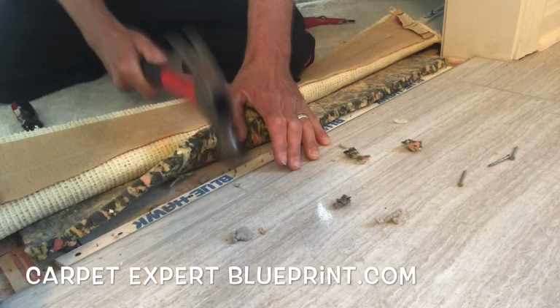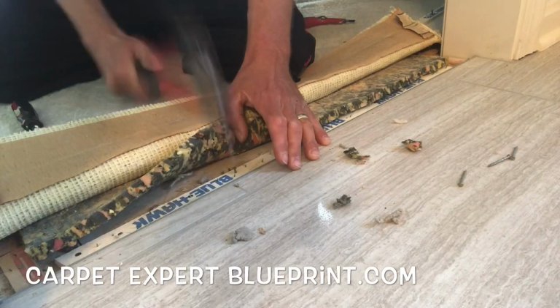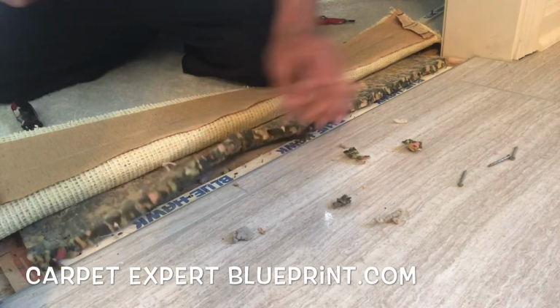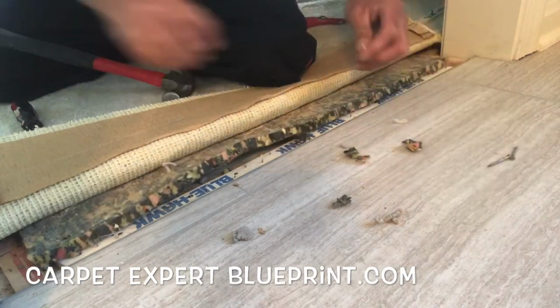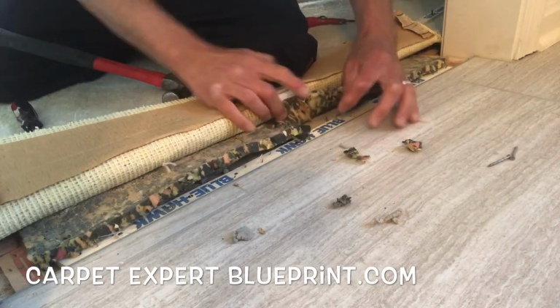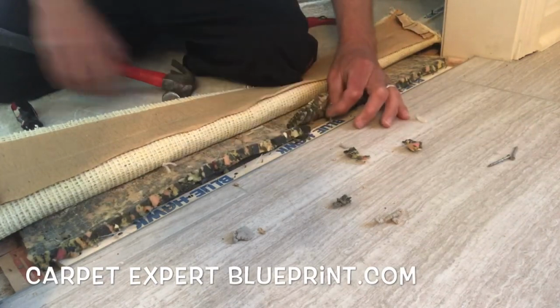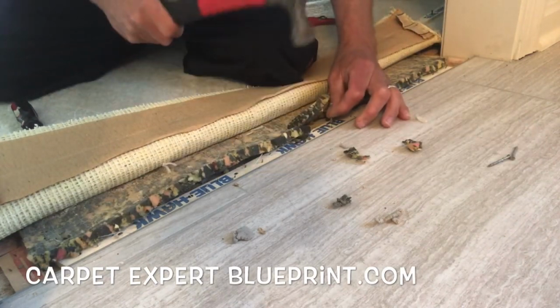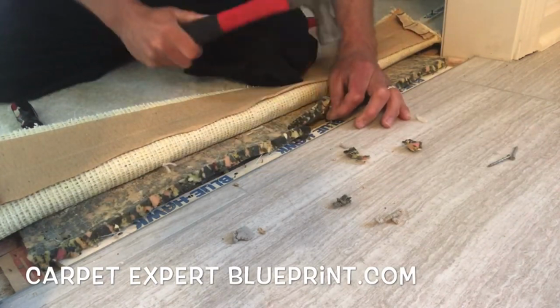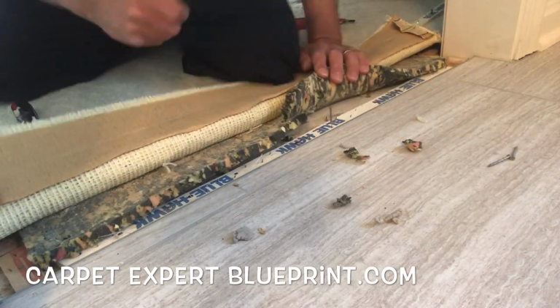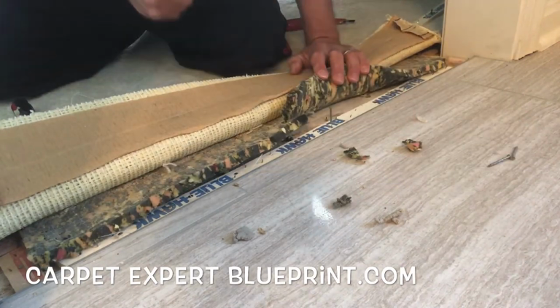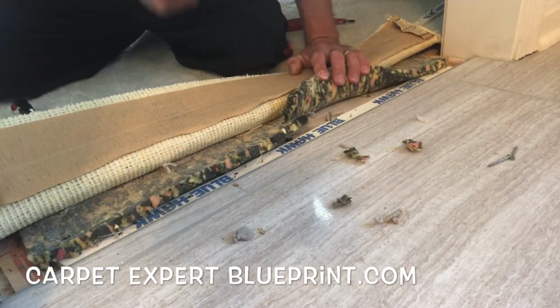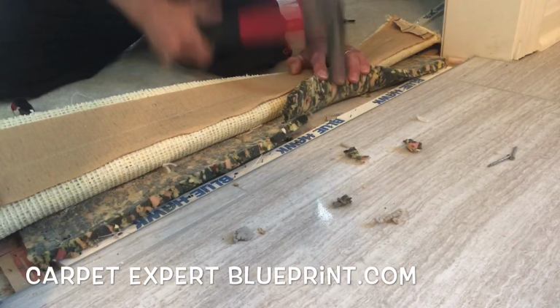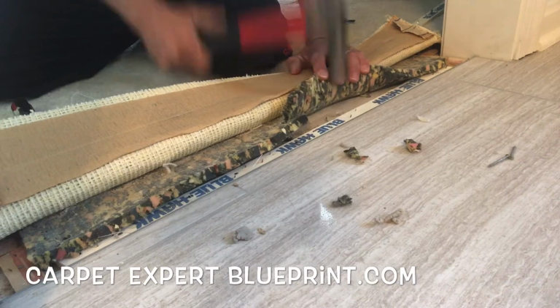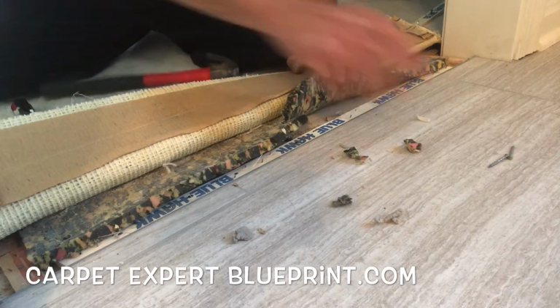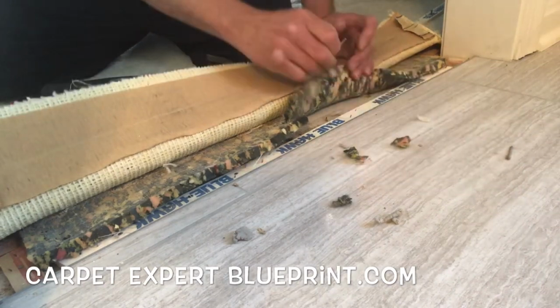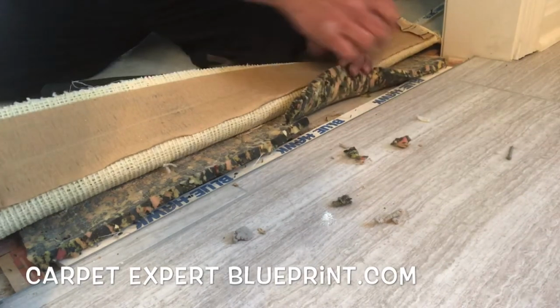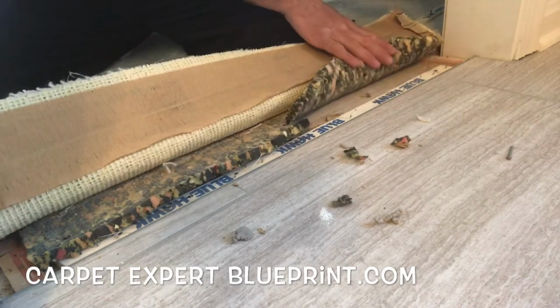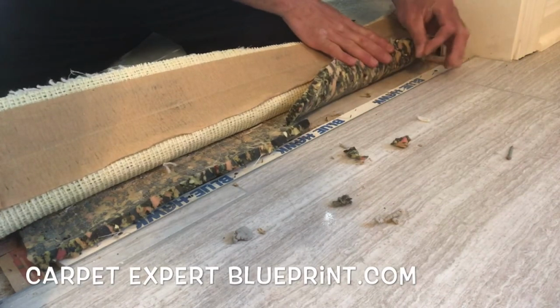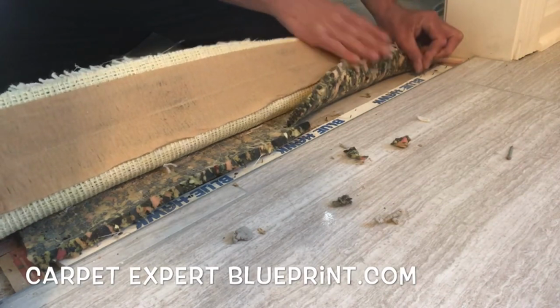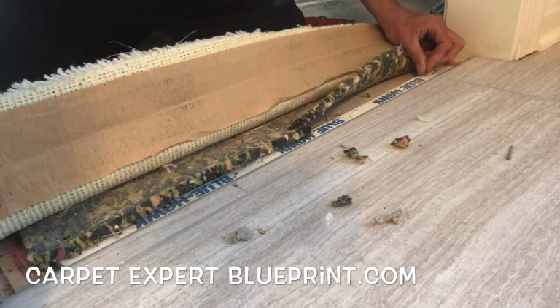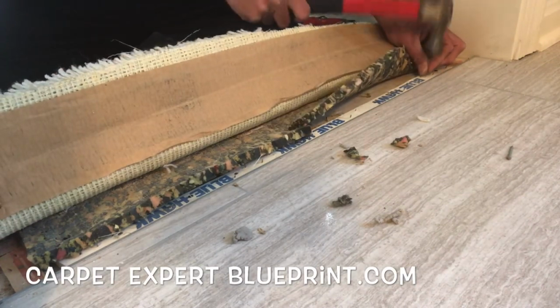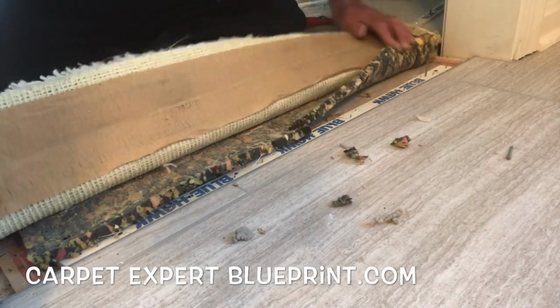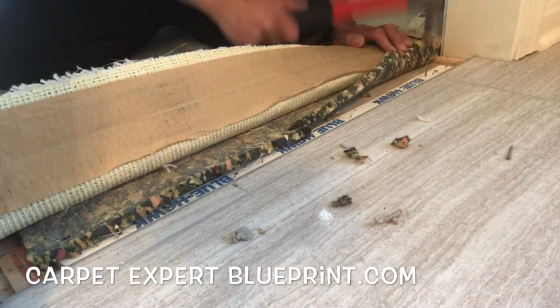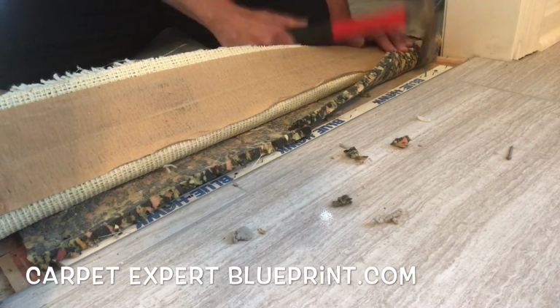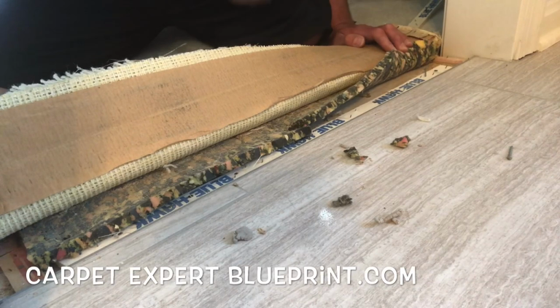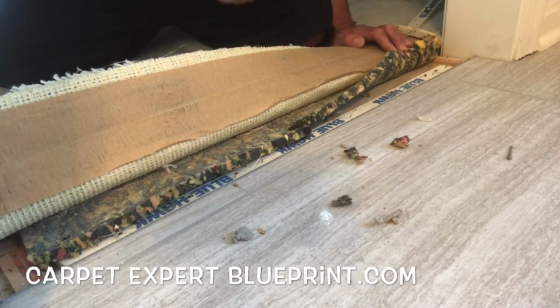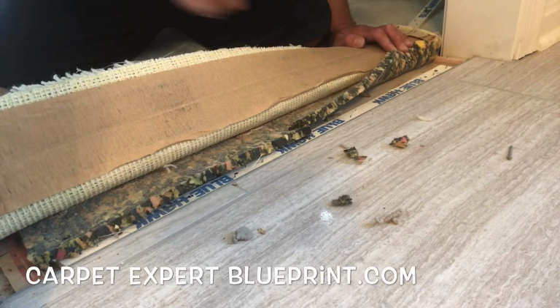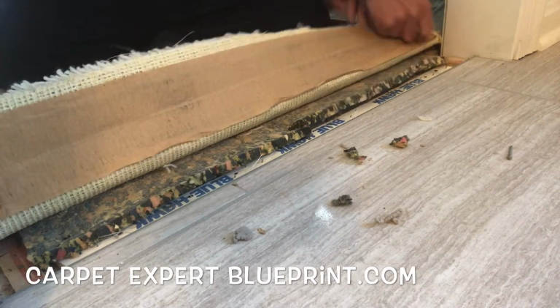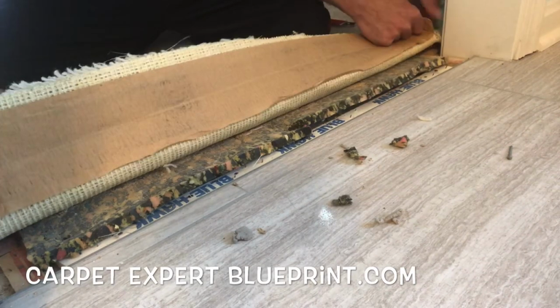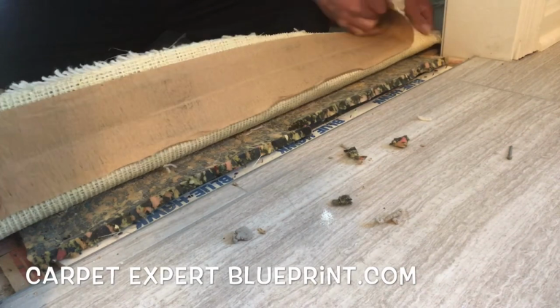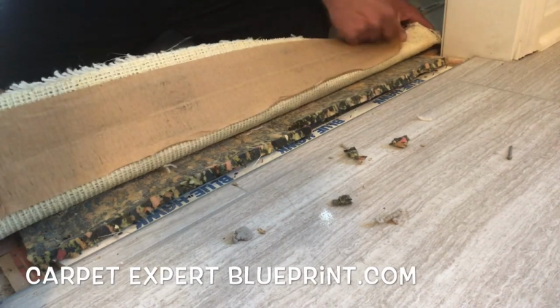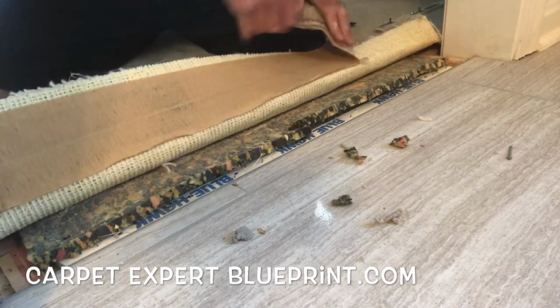If you're new to this and you're swinging that hammer like a madman, make sure you do not hit those tiles because they will cost you dearly when you break one of them. Go ahead and finish out that tack strip all the way to the other end — everything's good.